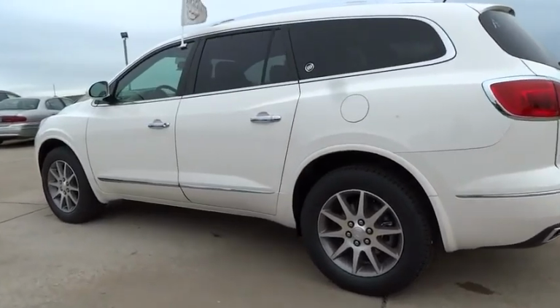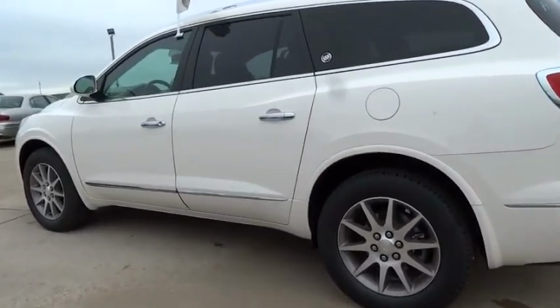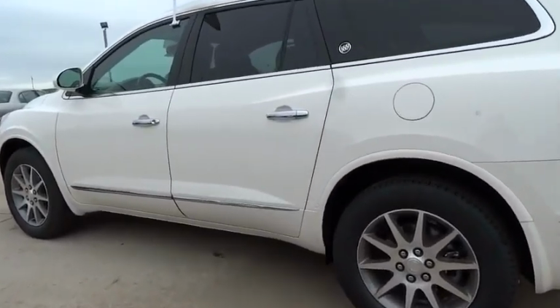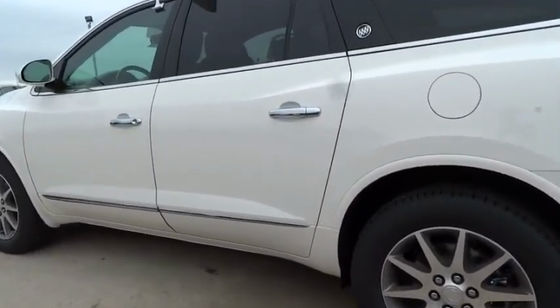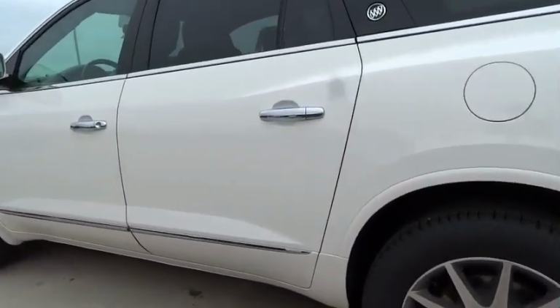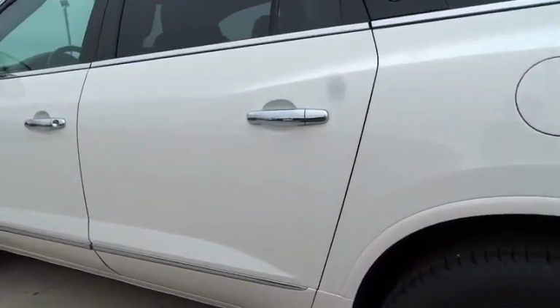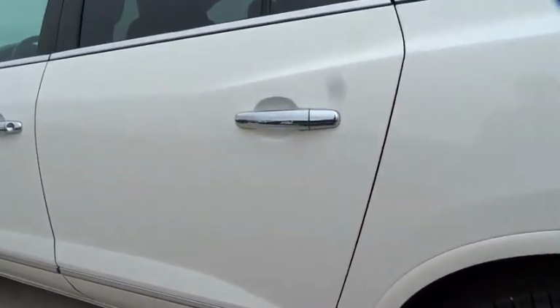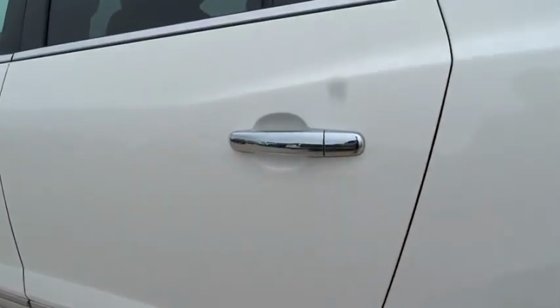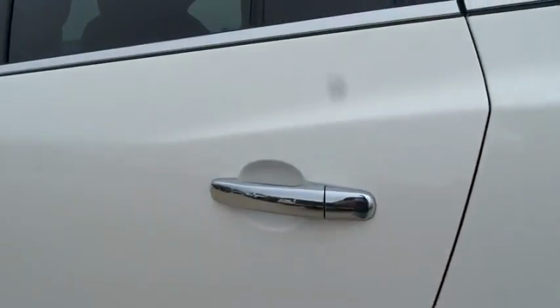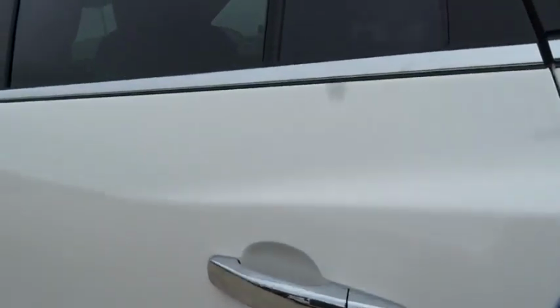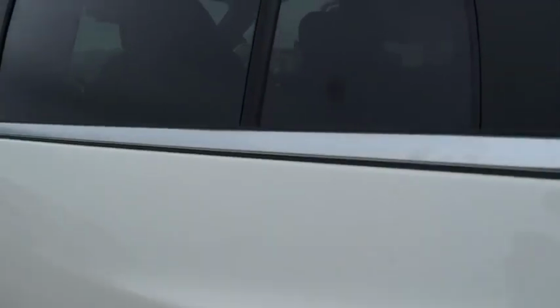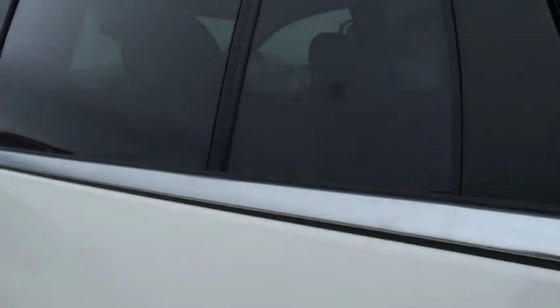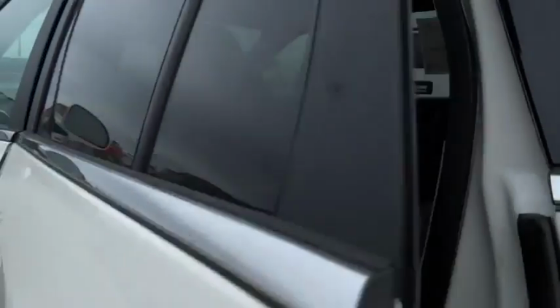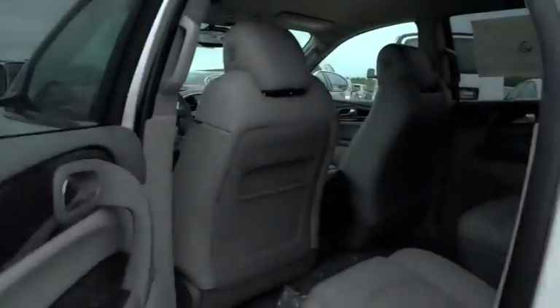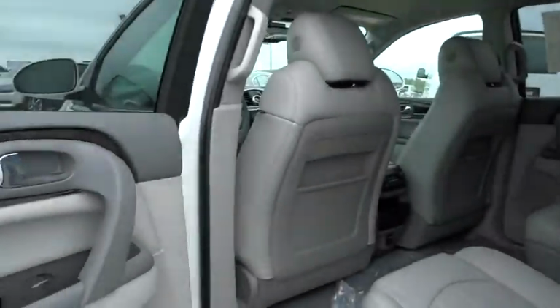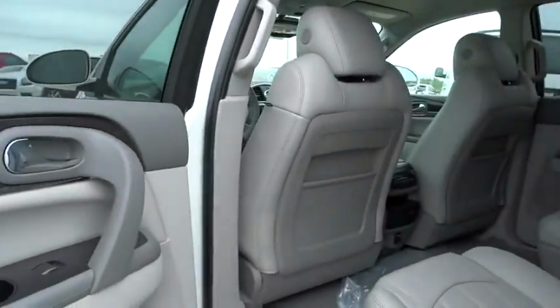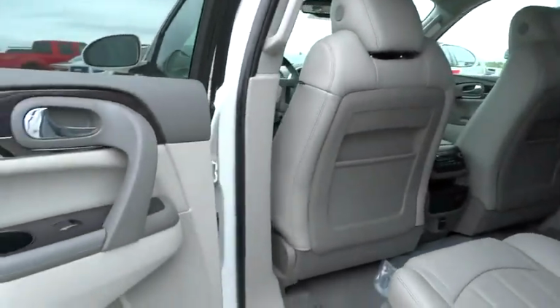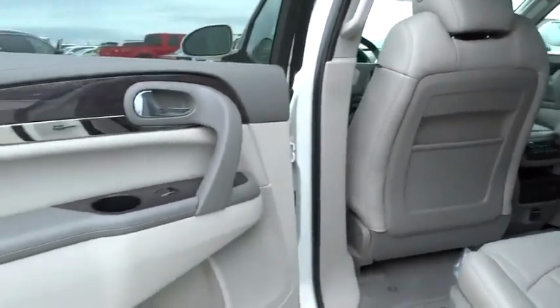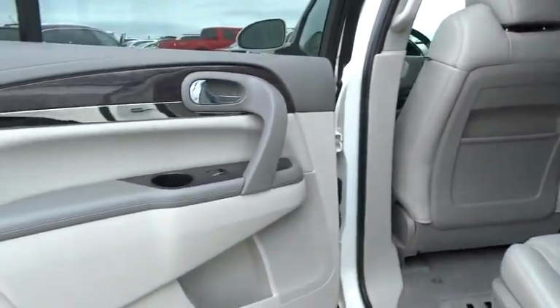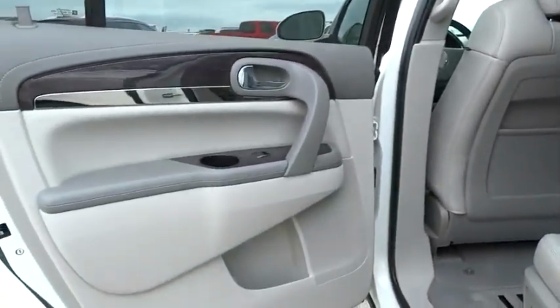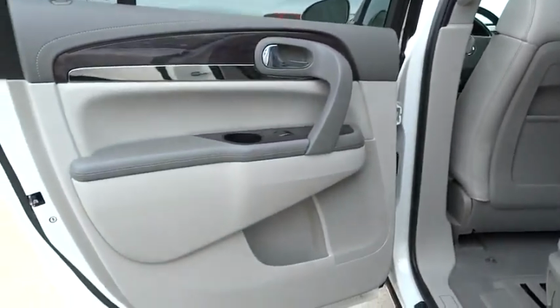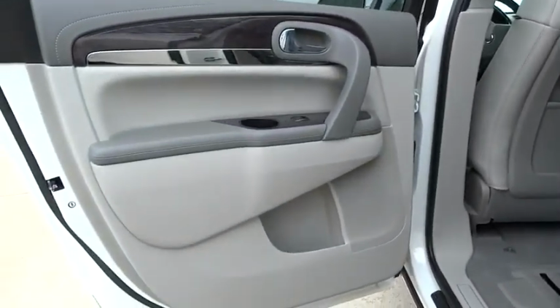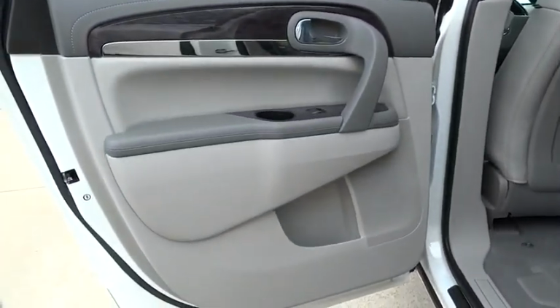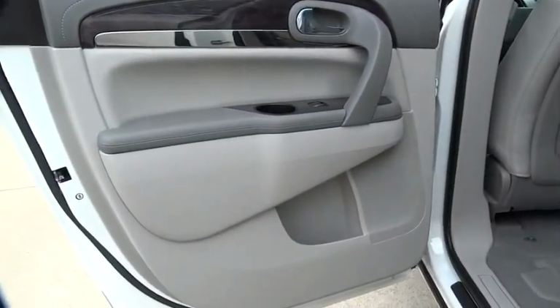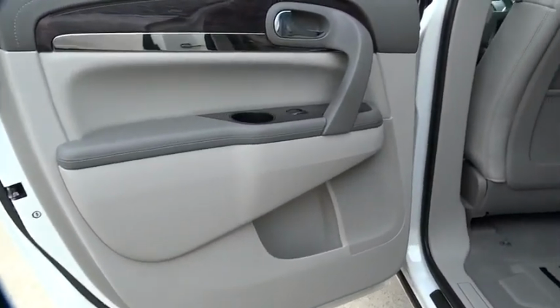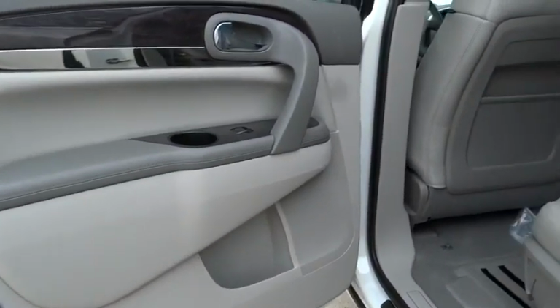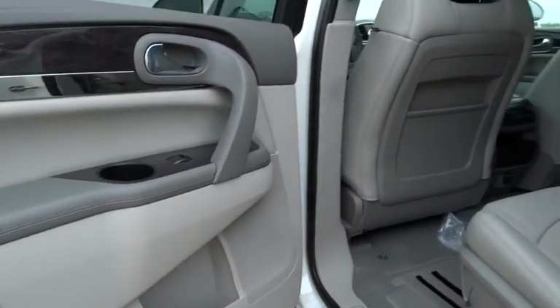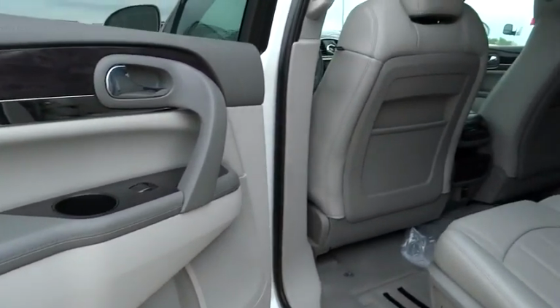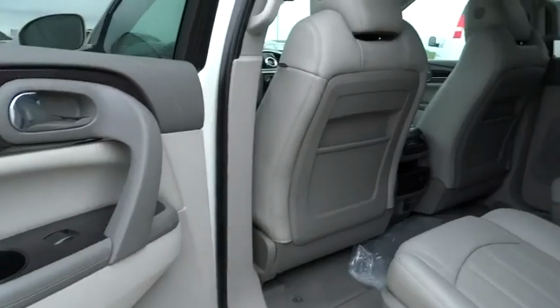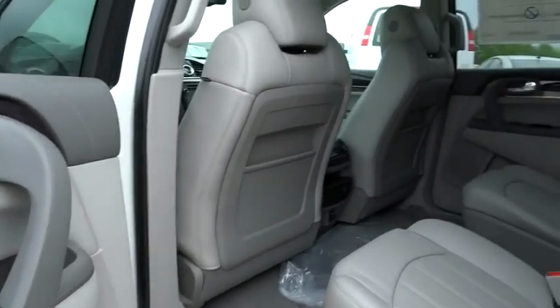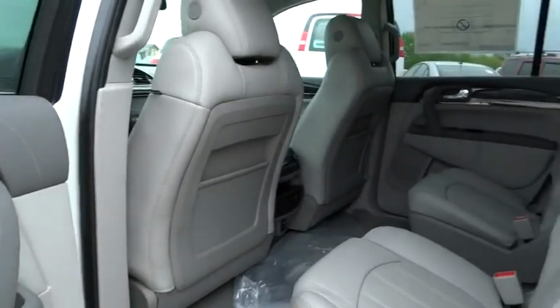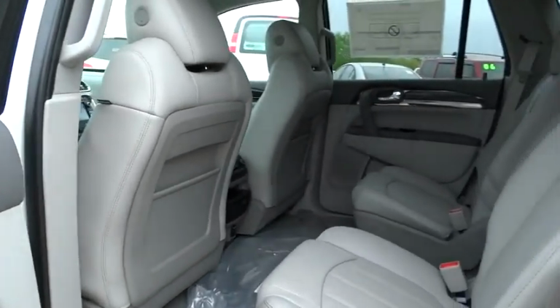Auto dimming rear view mirror, PPO, keyless entry, cruise control, four-wheel disc brakes, aluminum wheels, climate control, rear defrost, universal garage door opener, FWD.